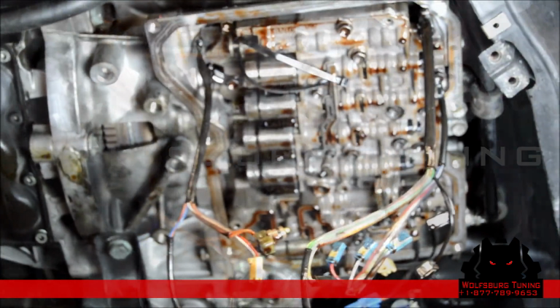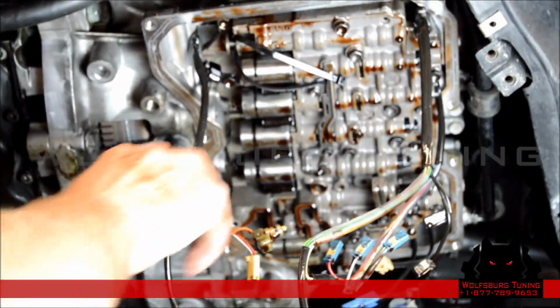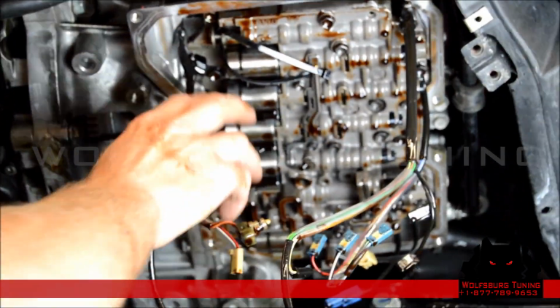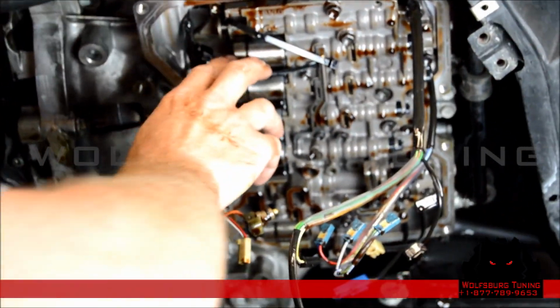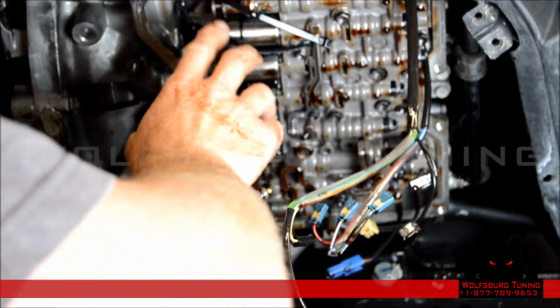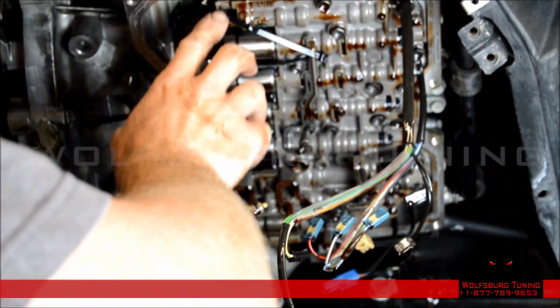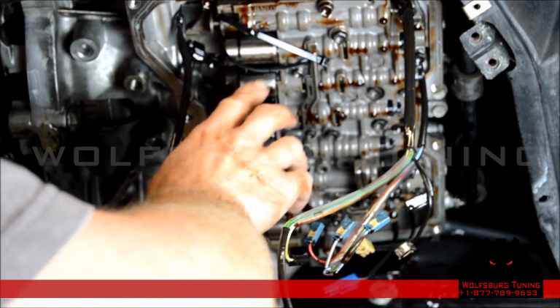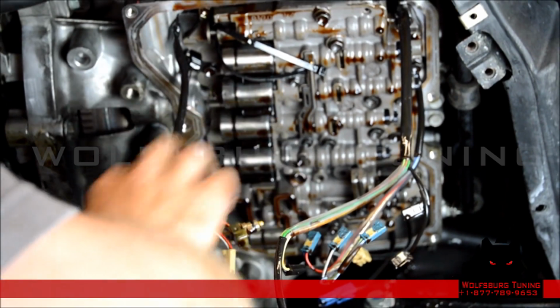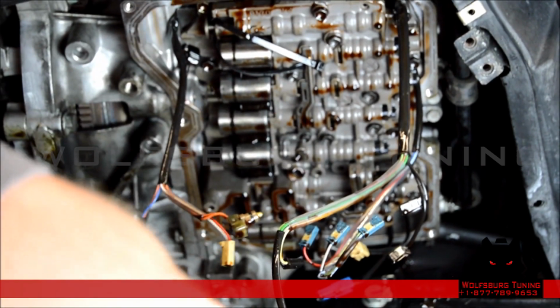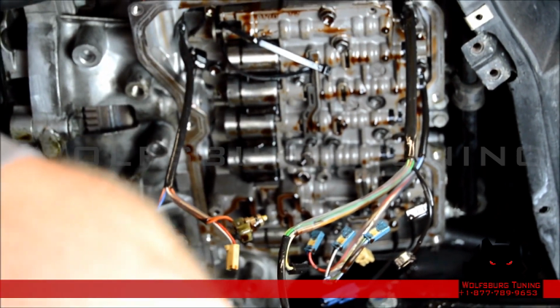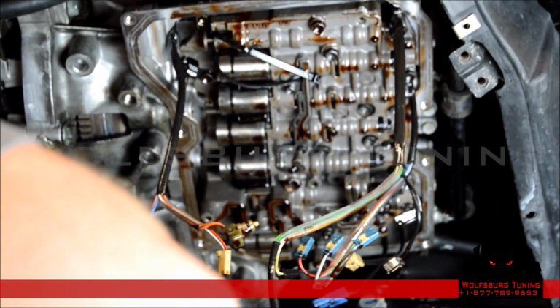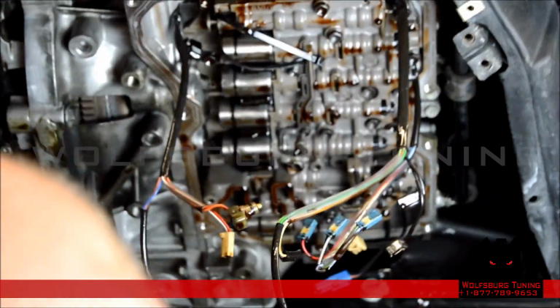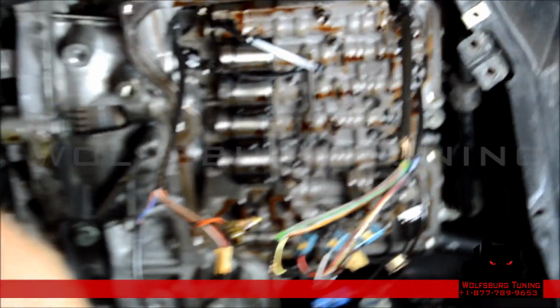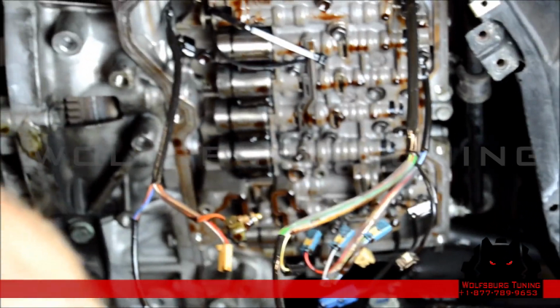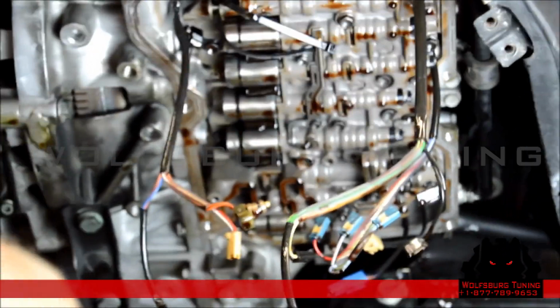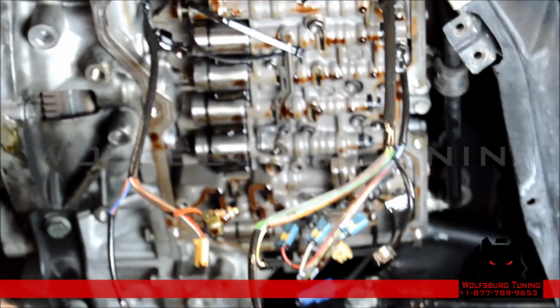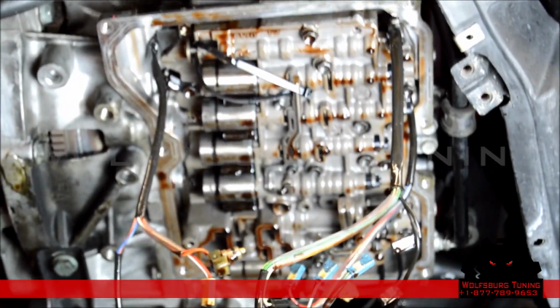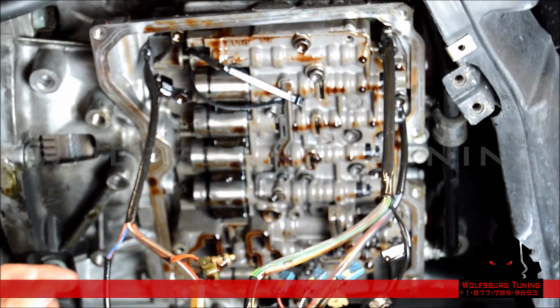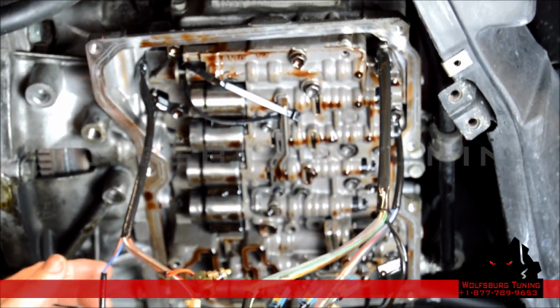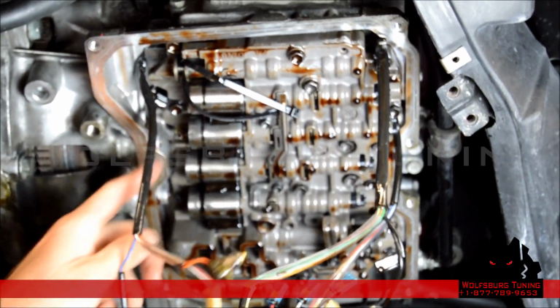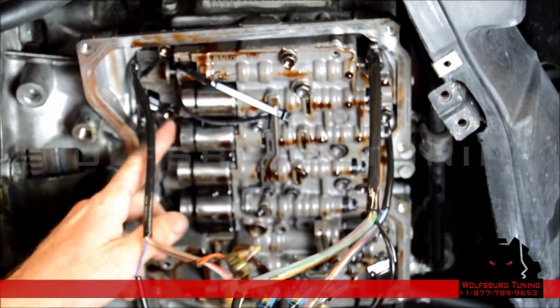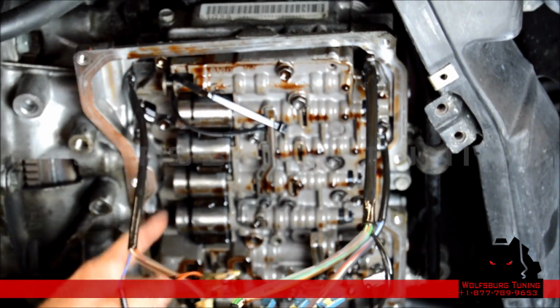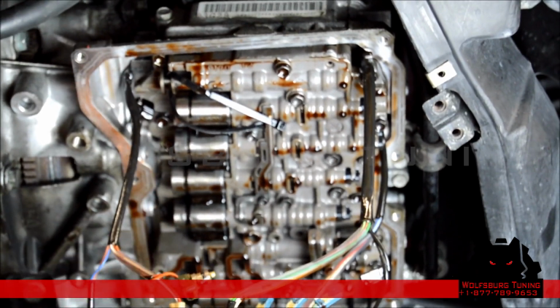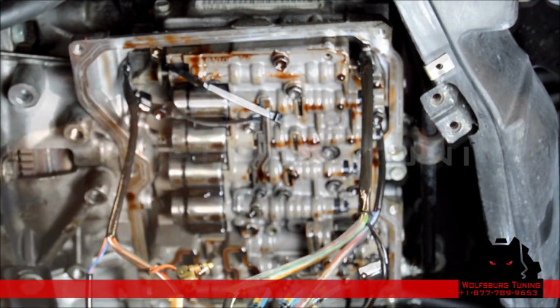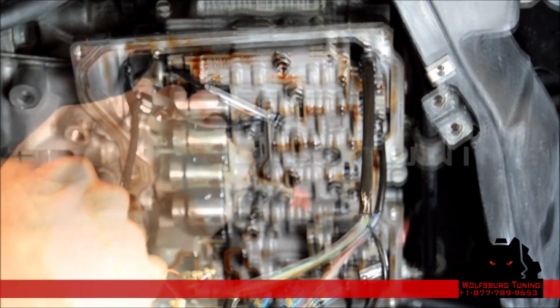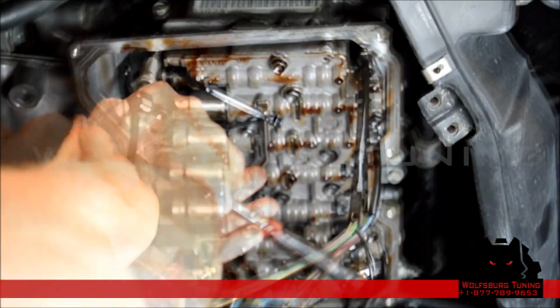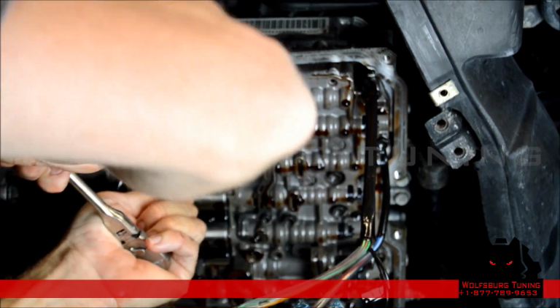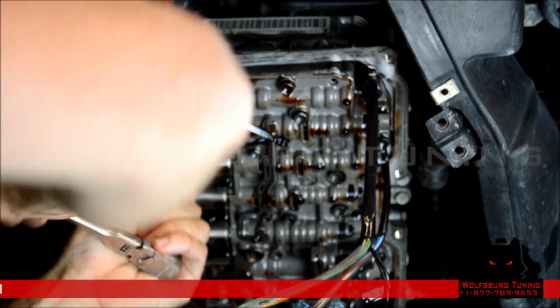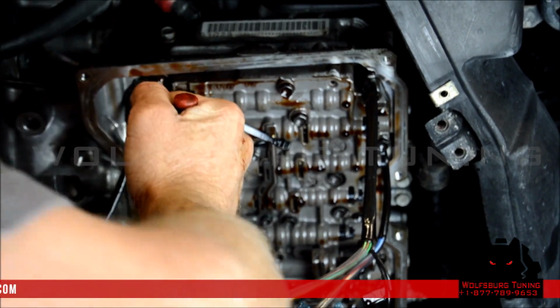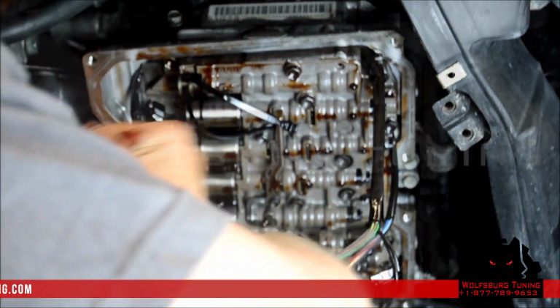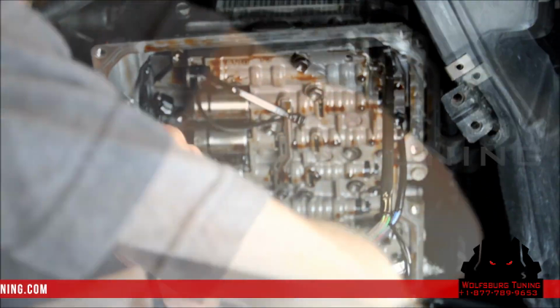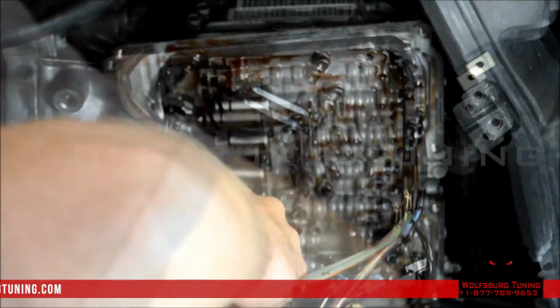Our zip tie came off so we've re-secured it. Before we pull the valve body, the next thing we're going to do is take the 12 ten-millimeter bolts securing the valve body. I like to get them all loose first.